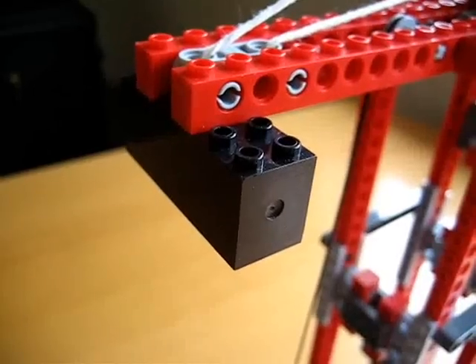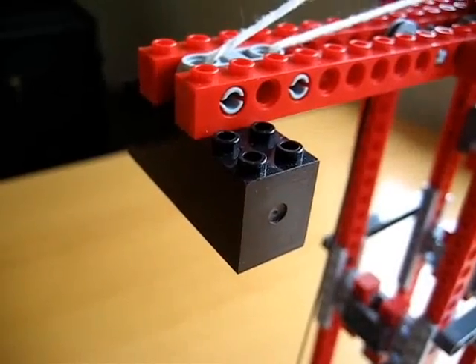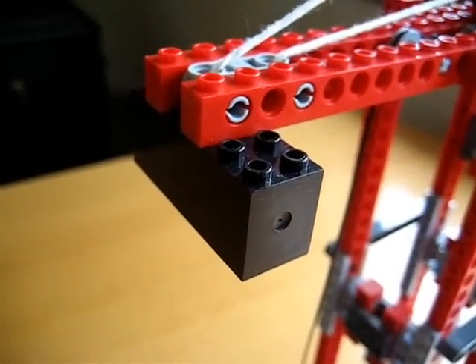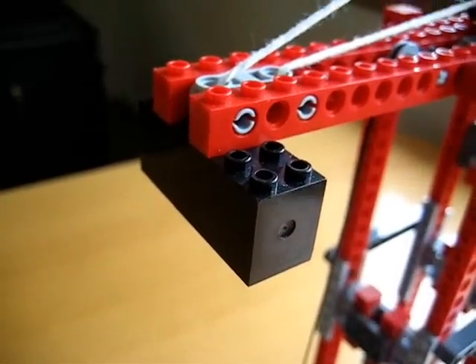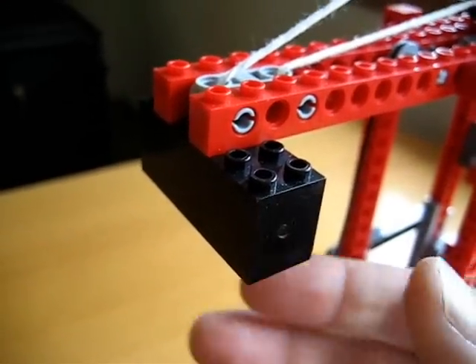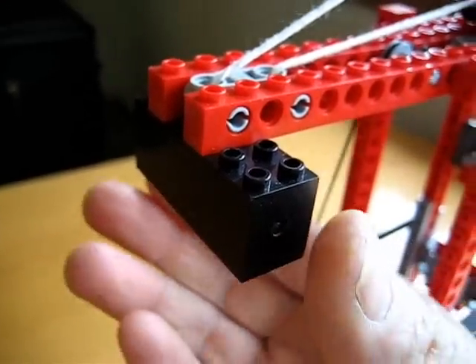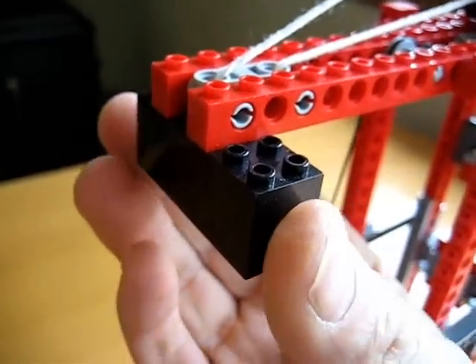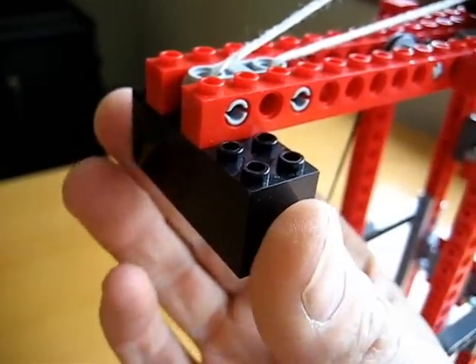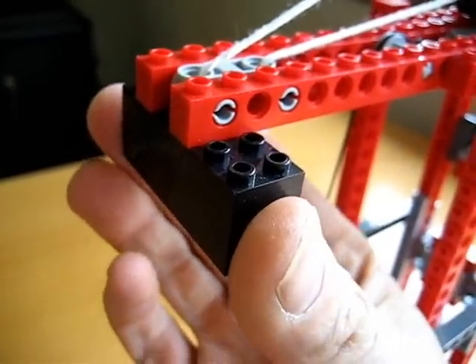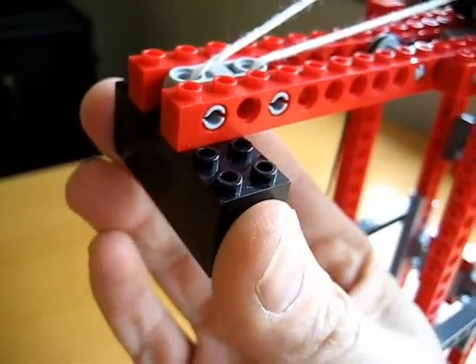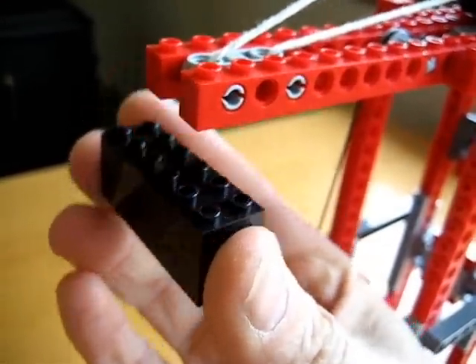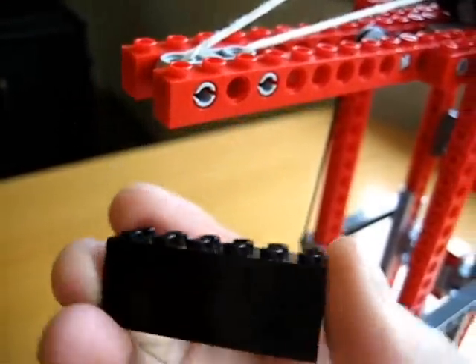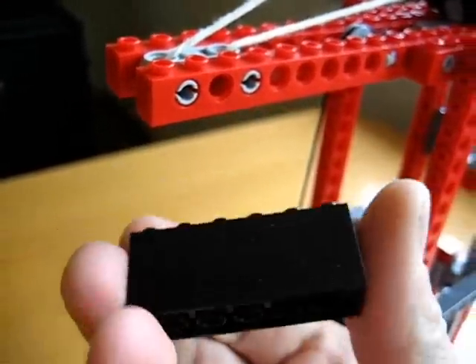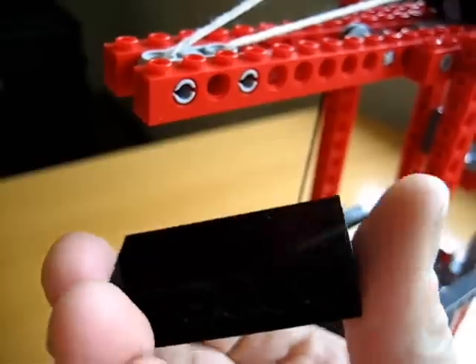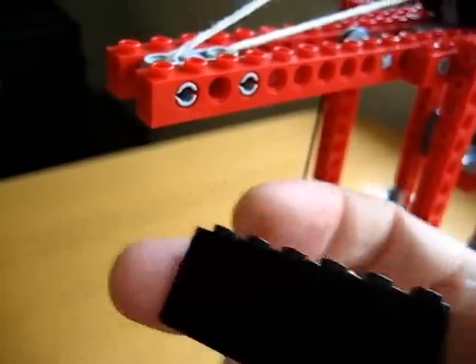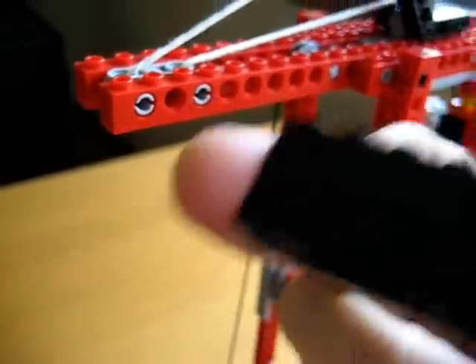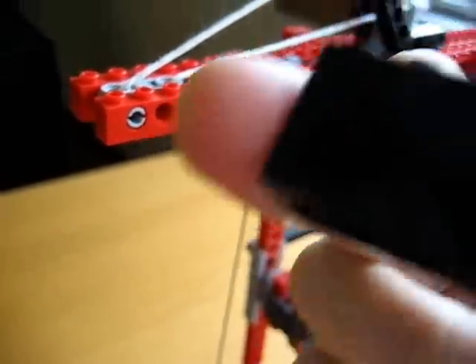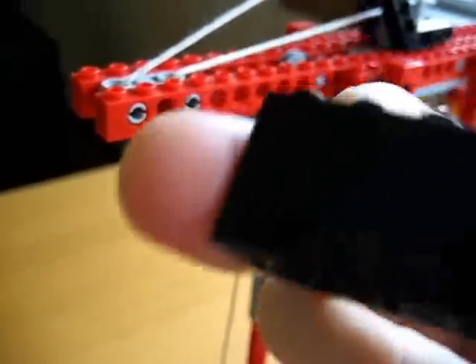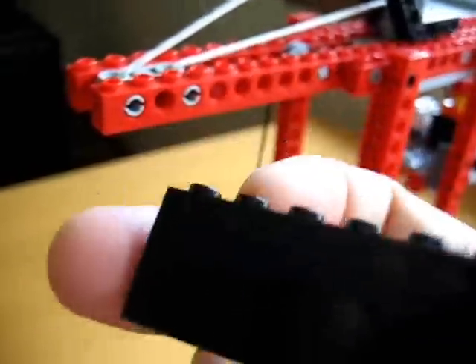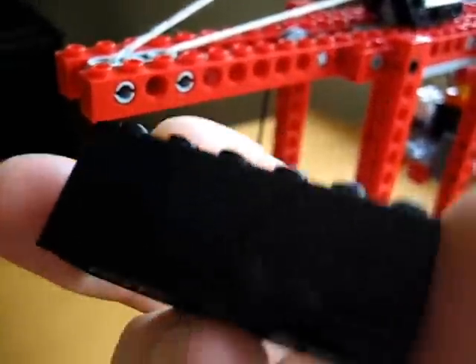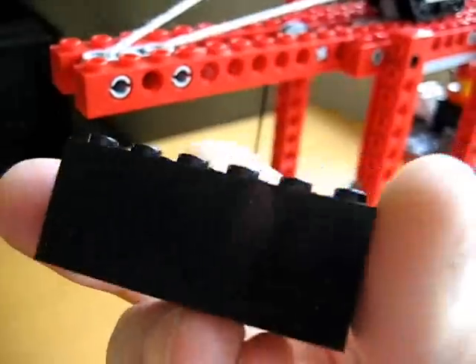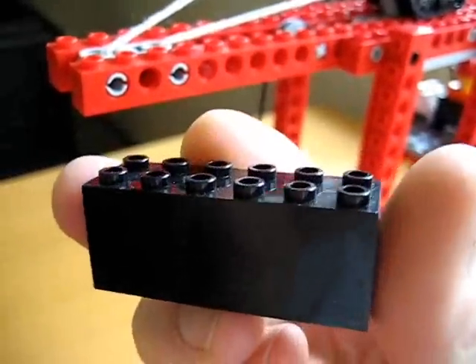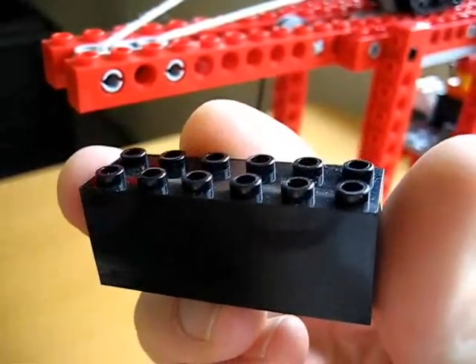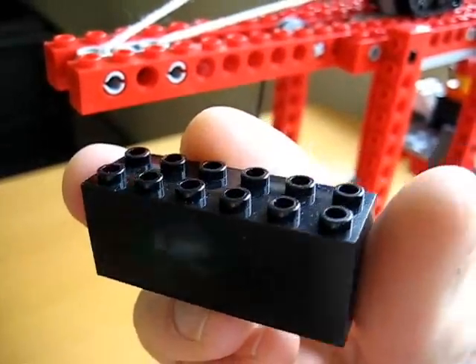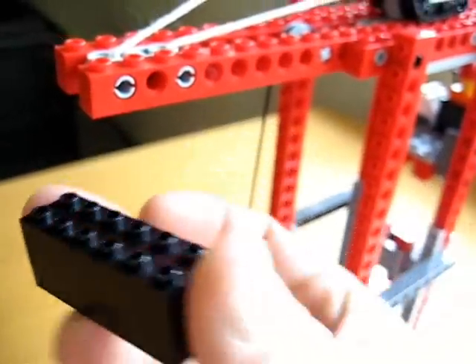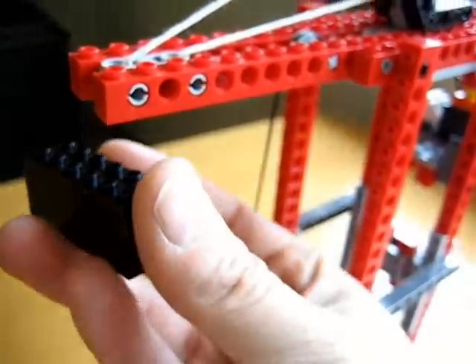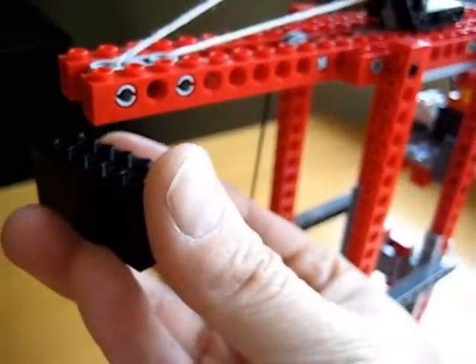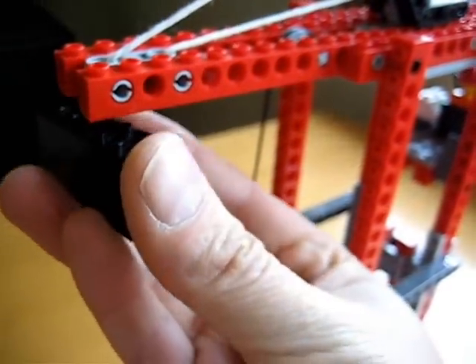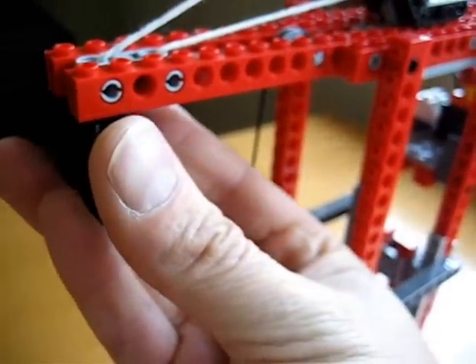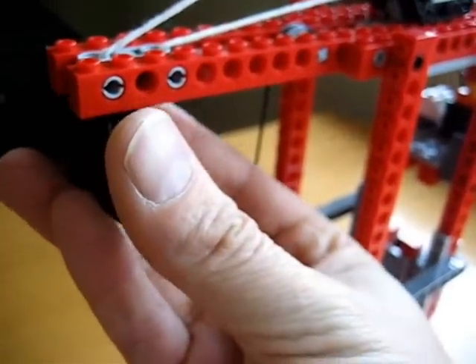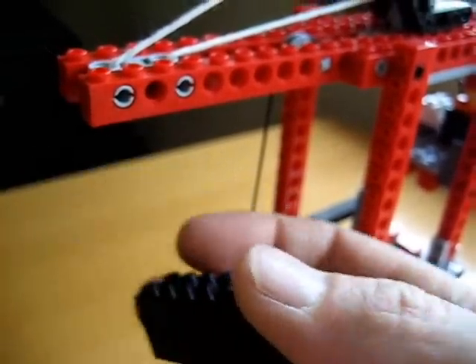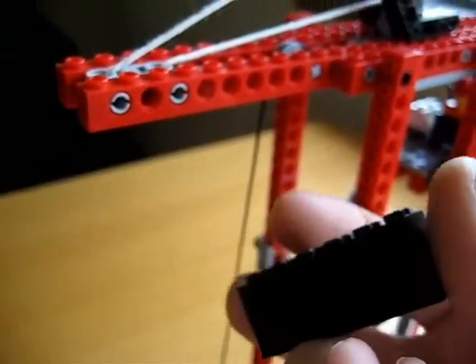Another cool LEGO Technic brick is this piece right here, which is basically a solid brick. But inside it's got a lead weight, so it allows us to use this as our counterbalance for our crane.